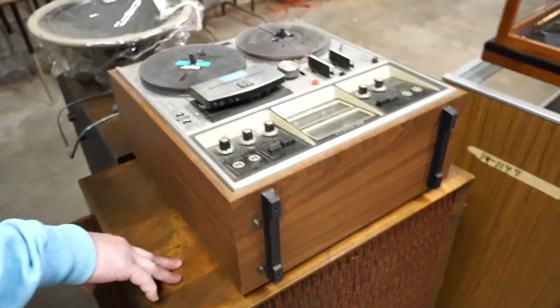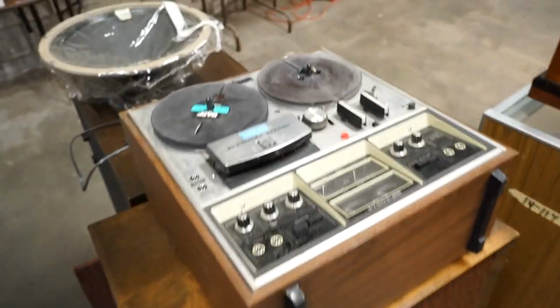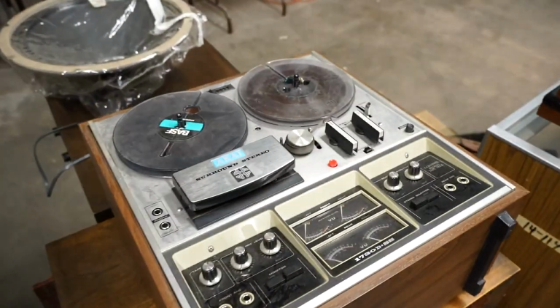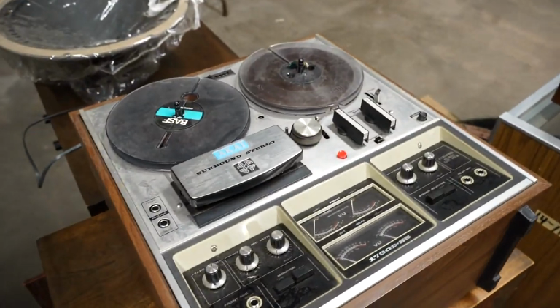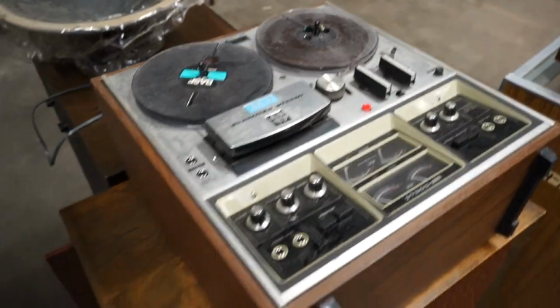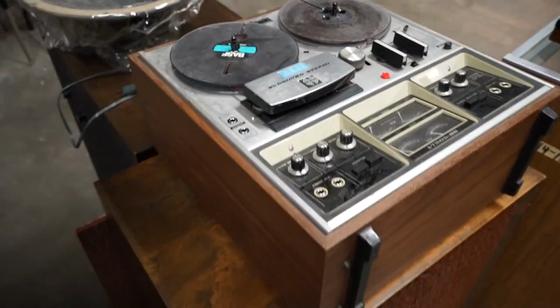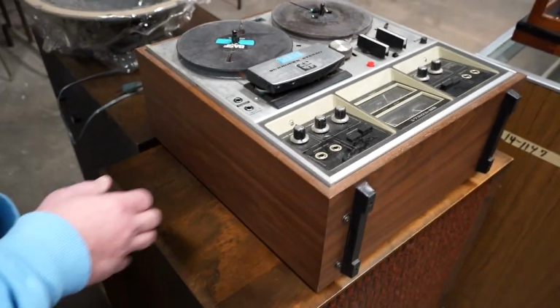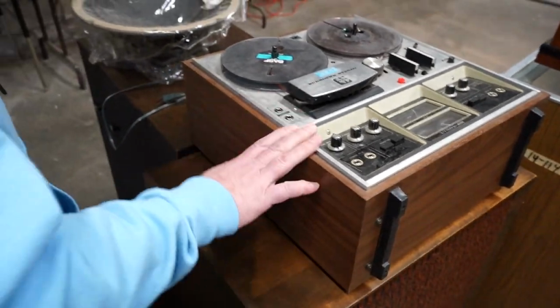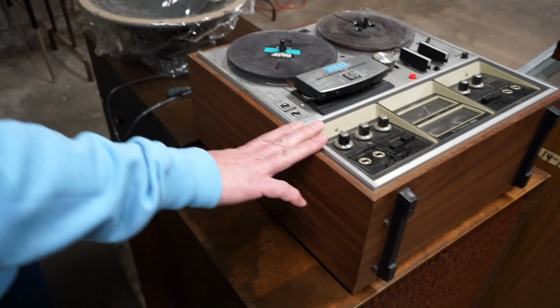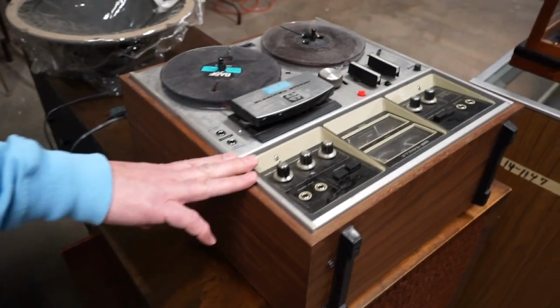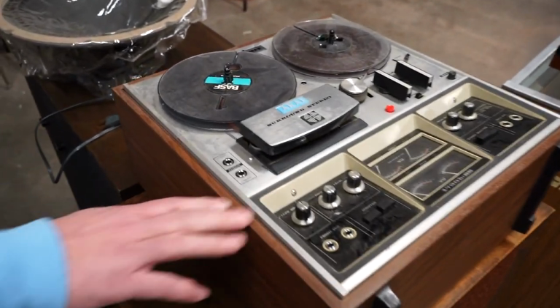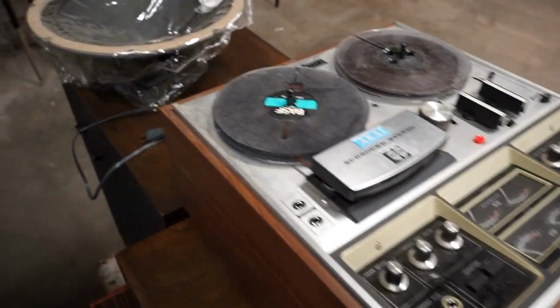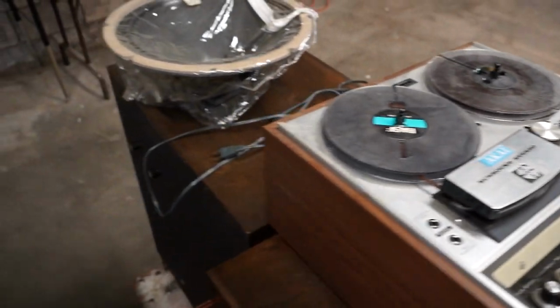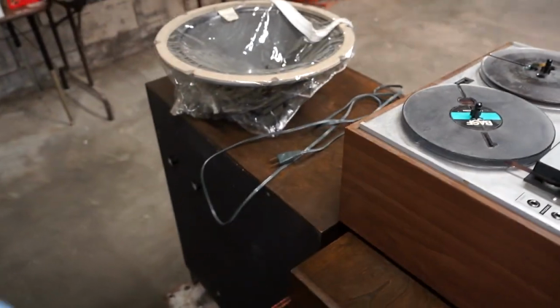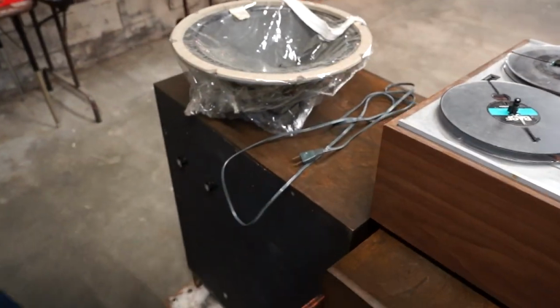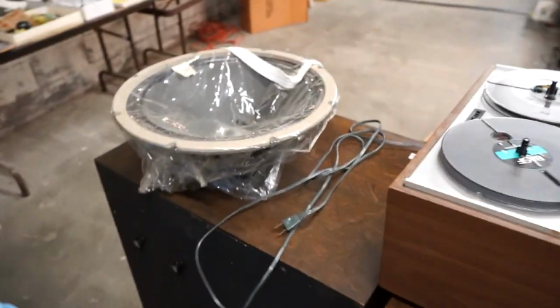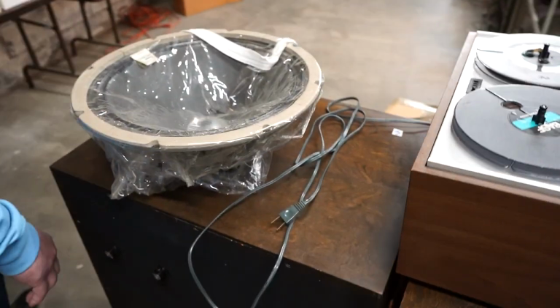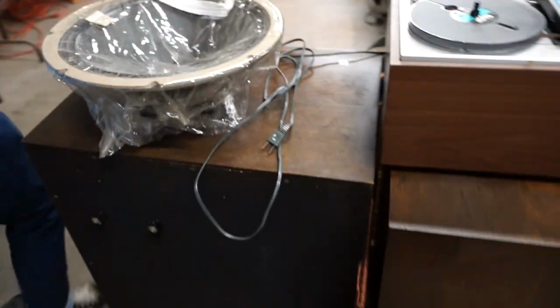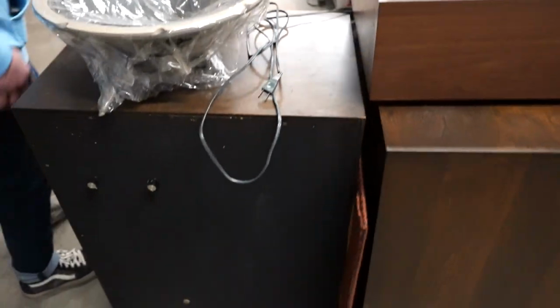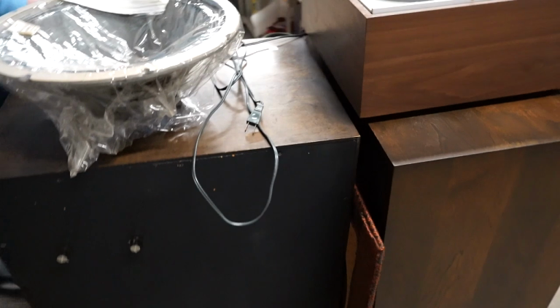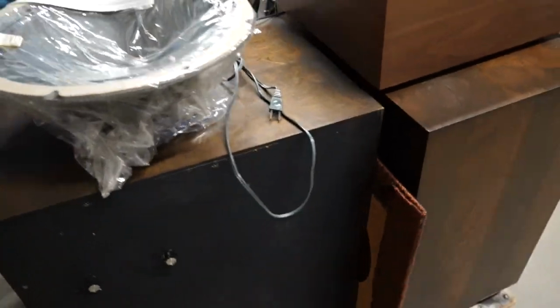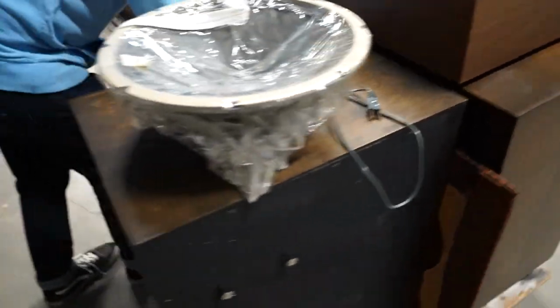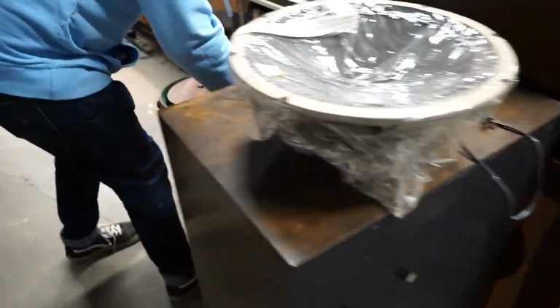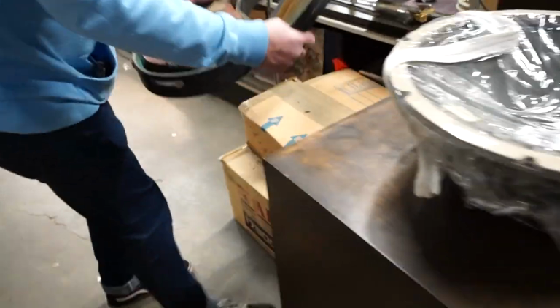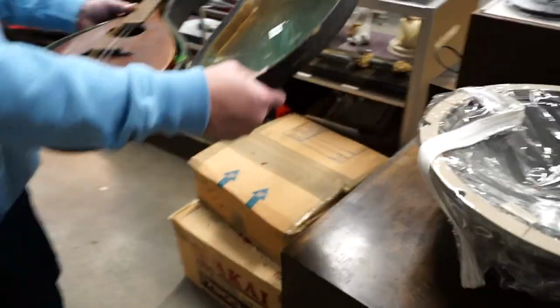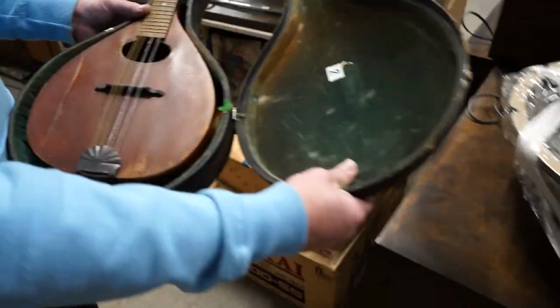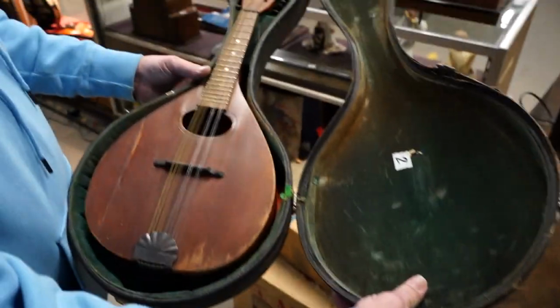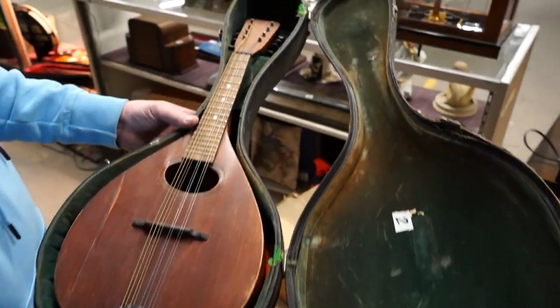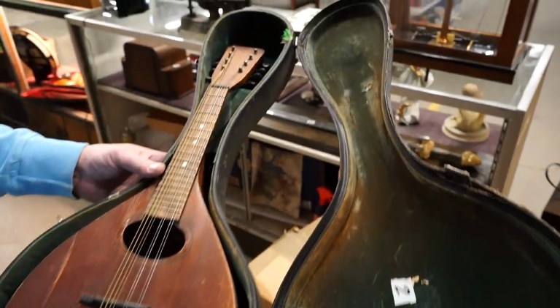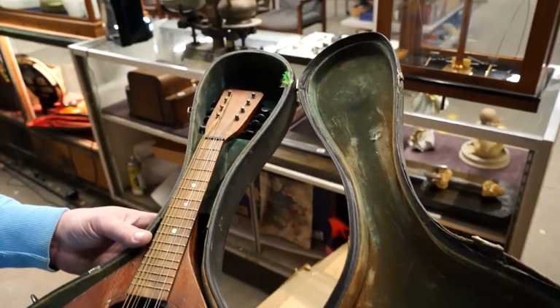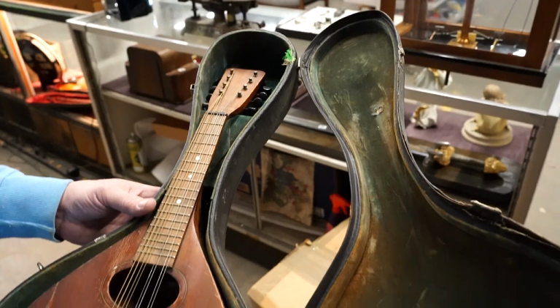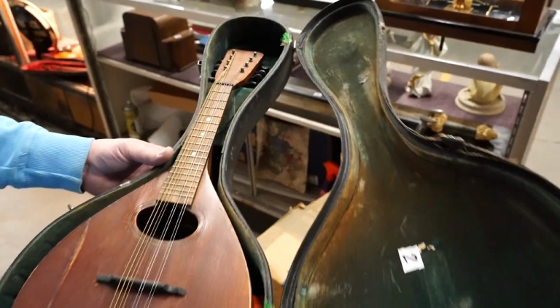They're saying it all goes together, but of course this won't have an amp to power these speakers. It may or may not go together. And this is a mandolin — that's an old piece, that's cool.